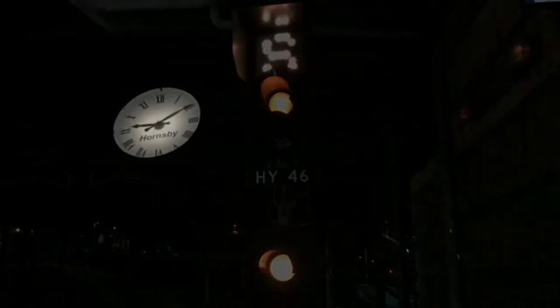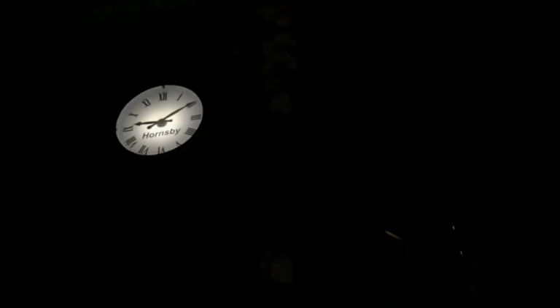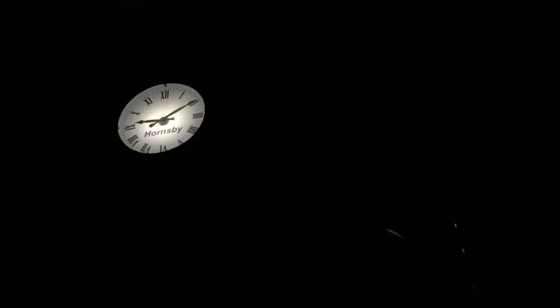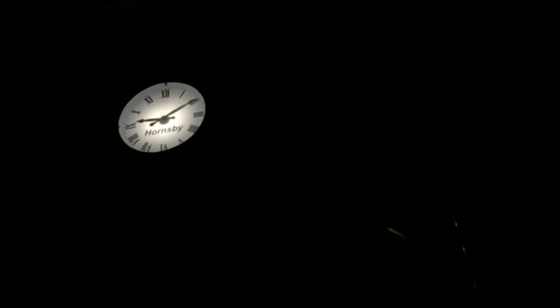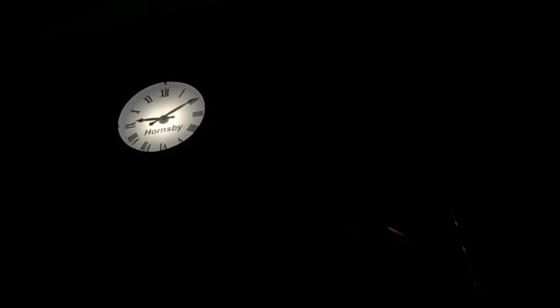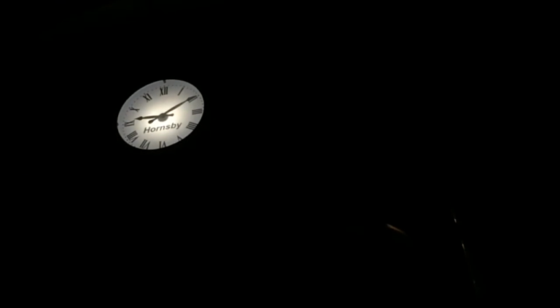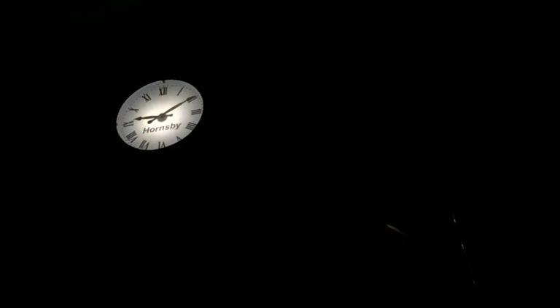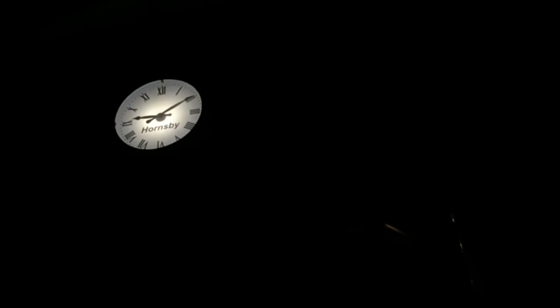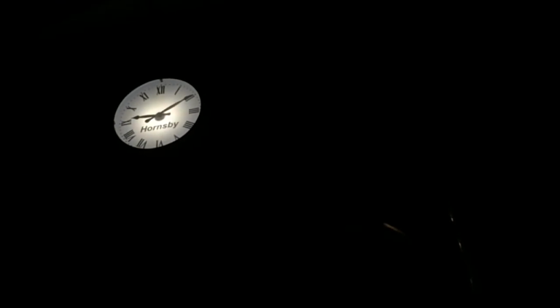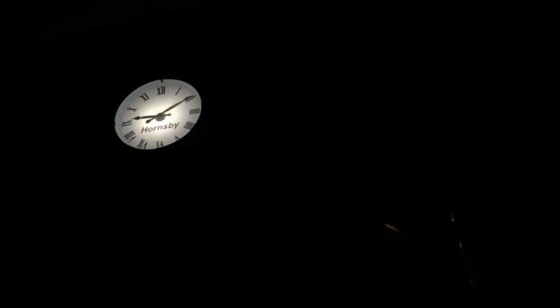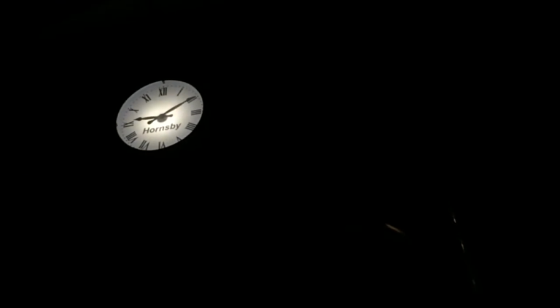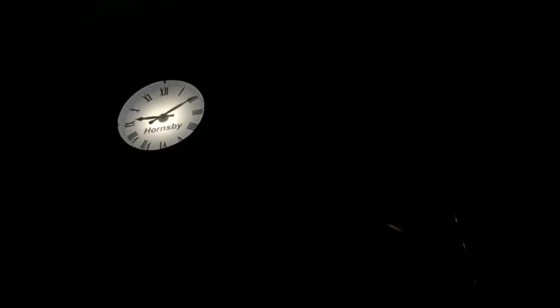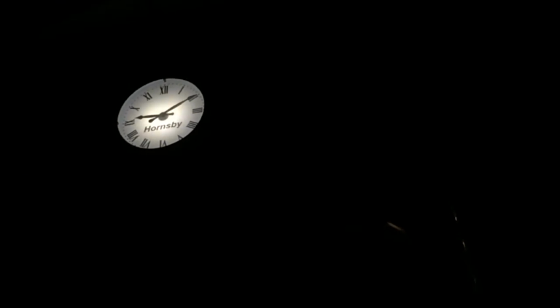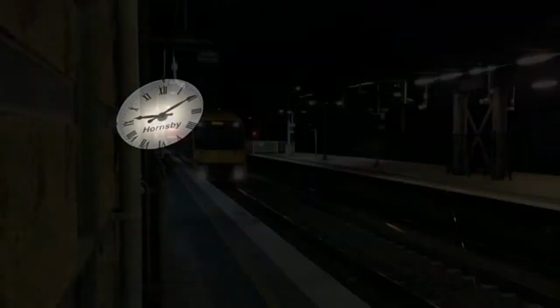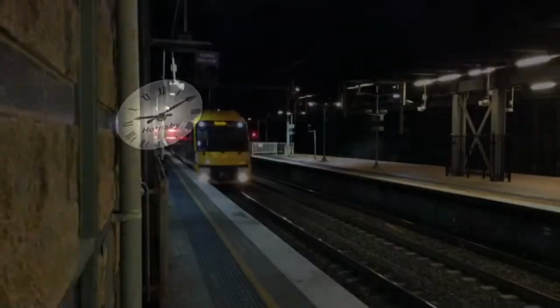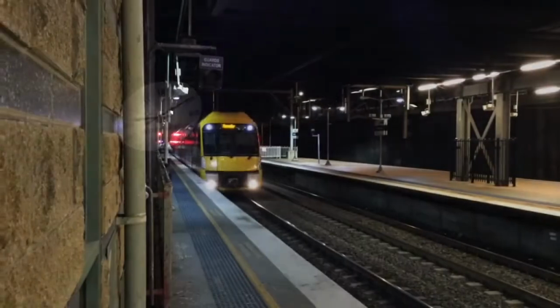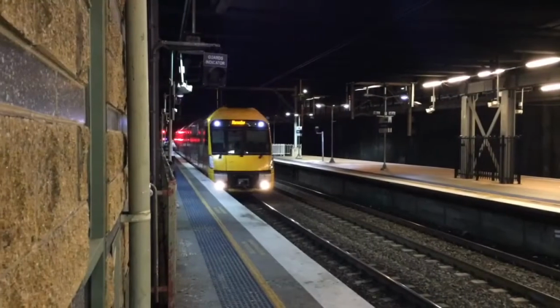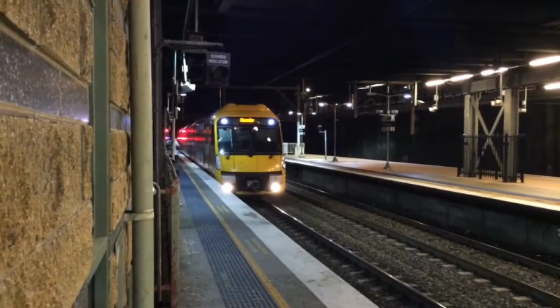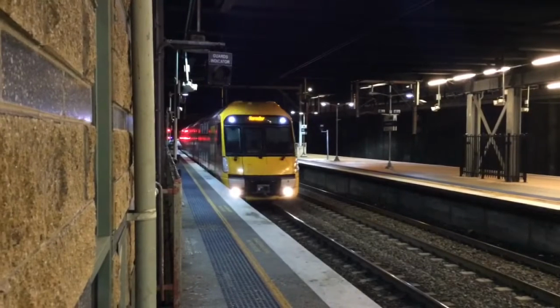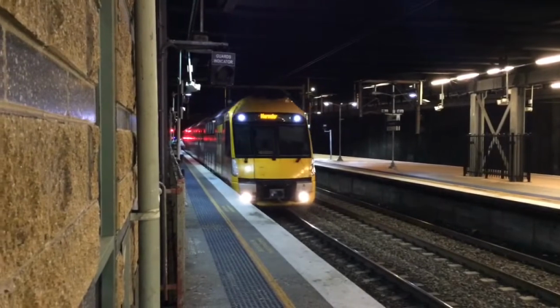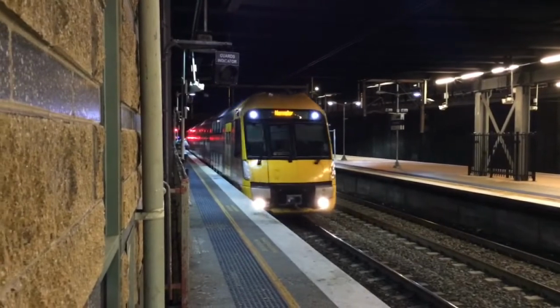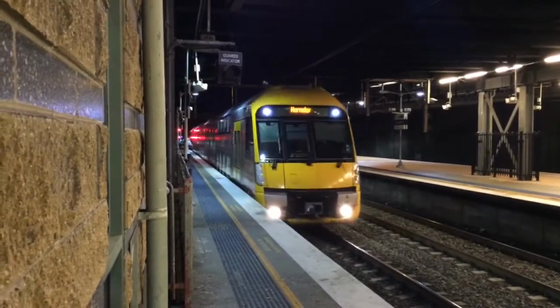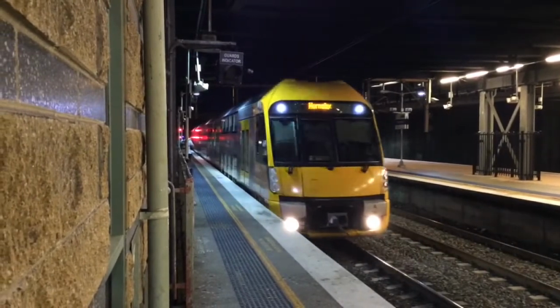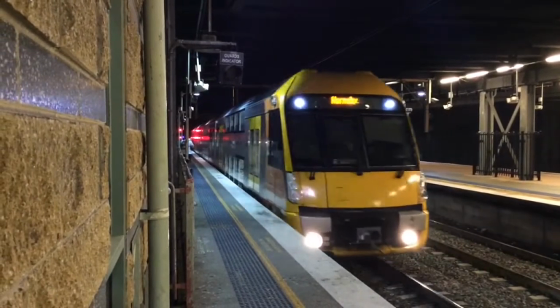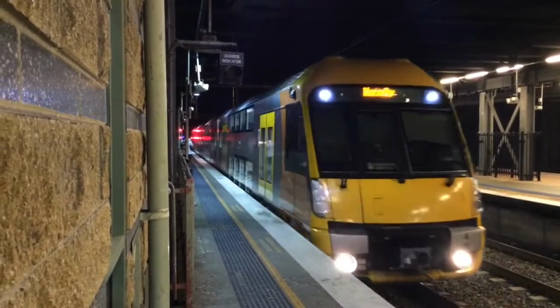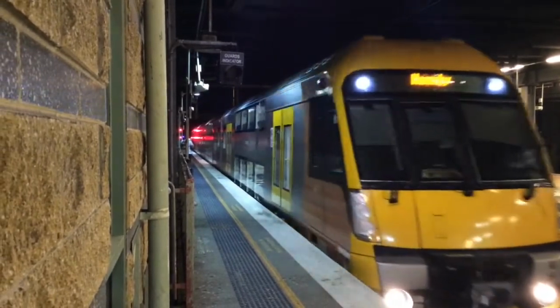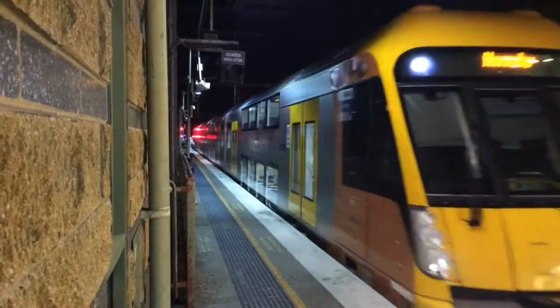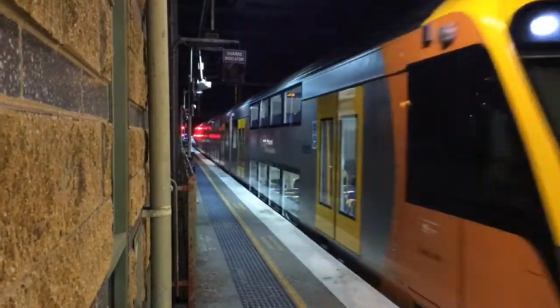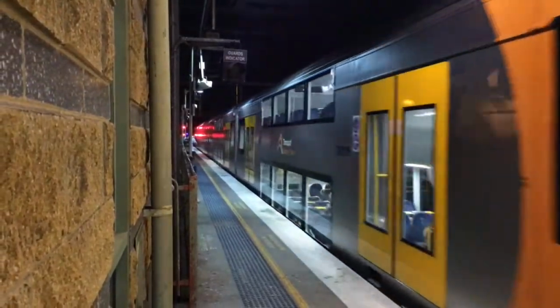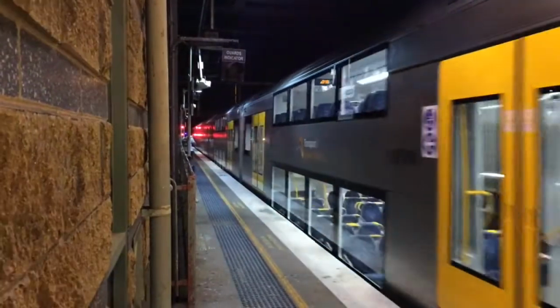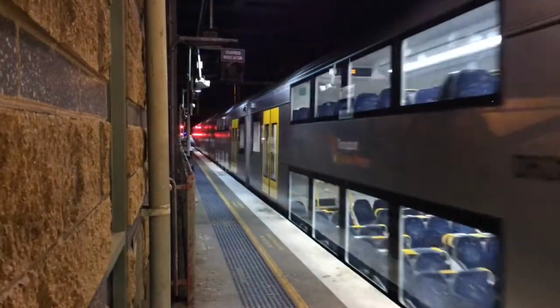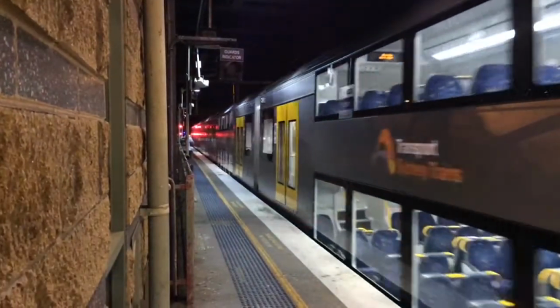Look, the clock says Hornsby on it. Here we have a Waratah arriving into Platform 3. This train will terminate and then return to North Sydney.